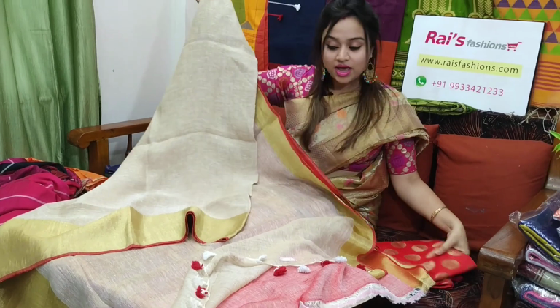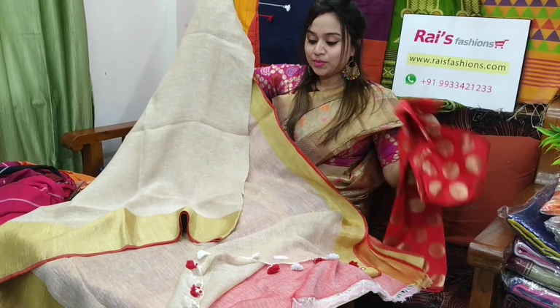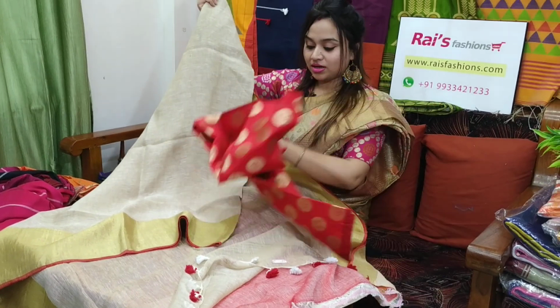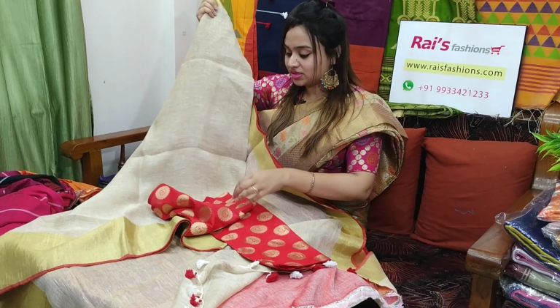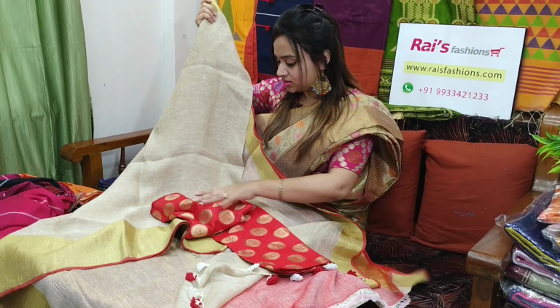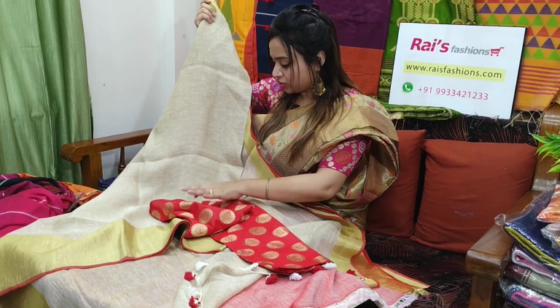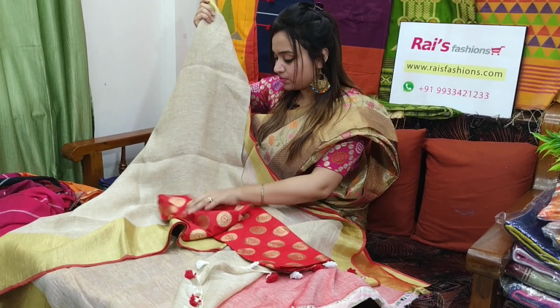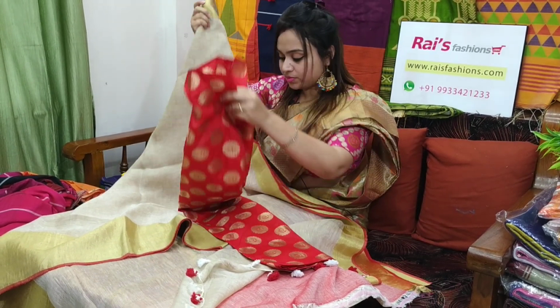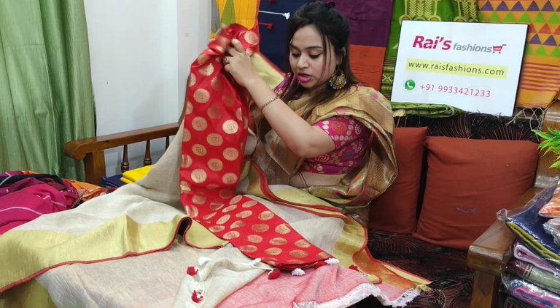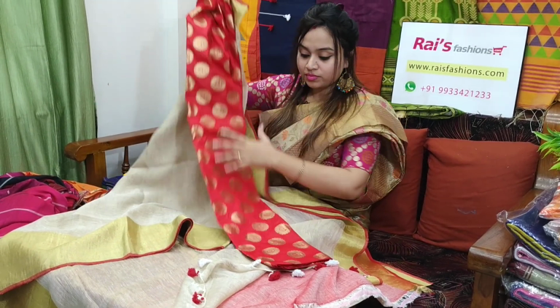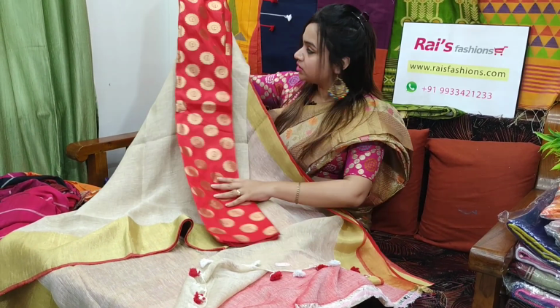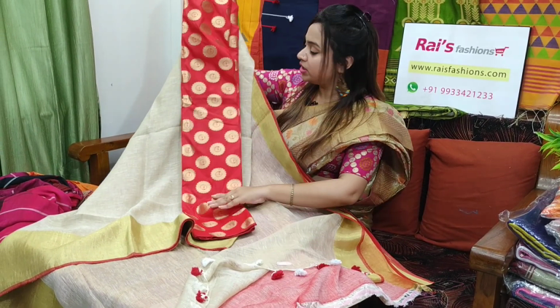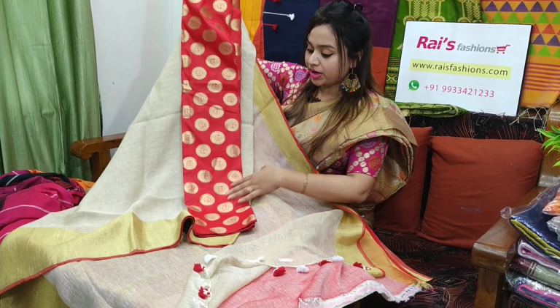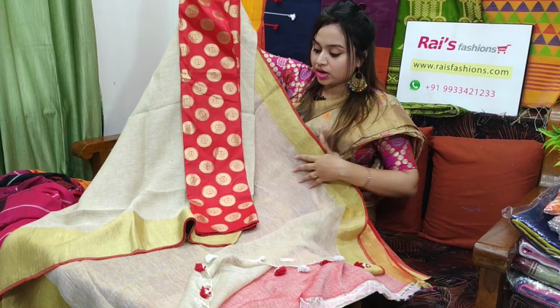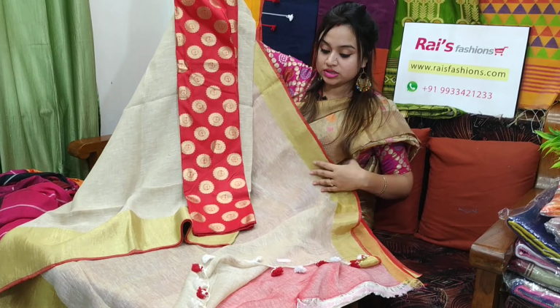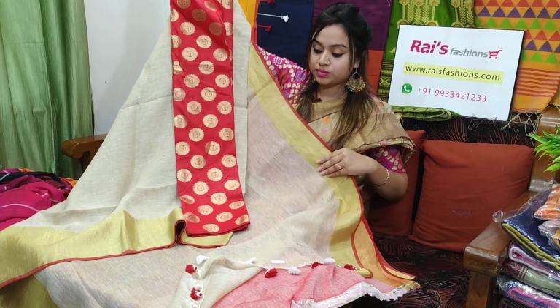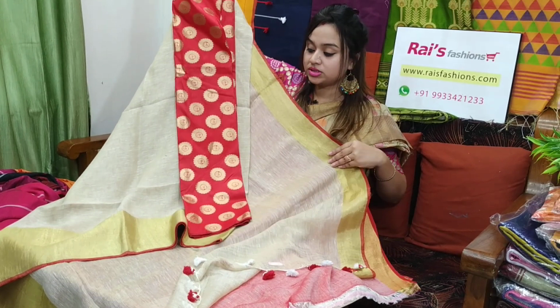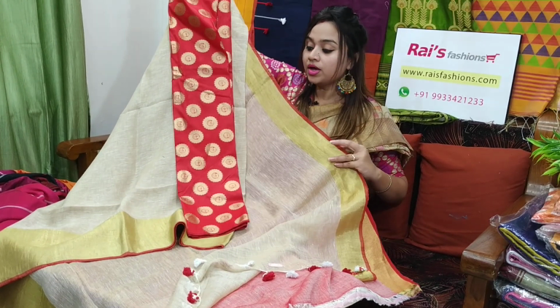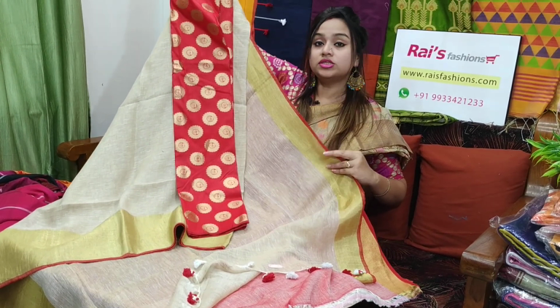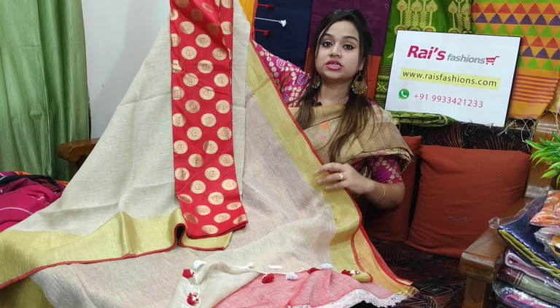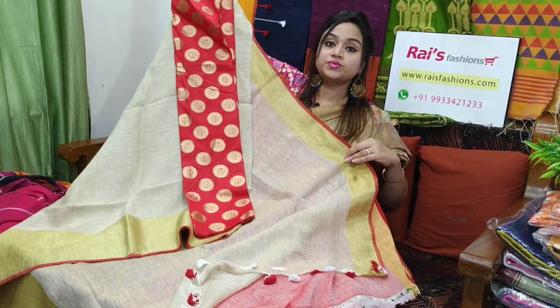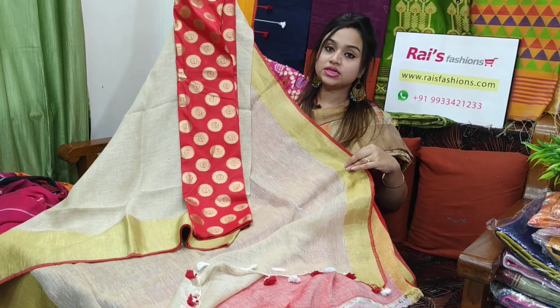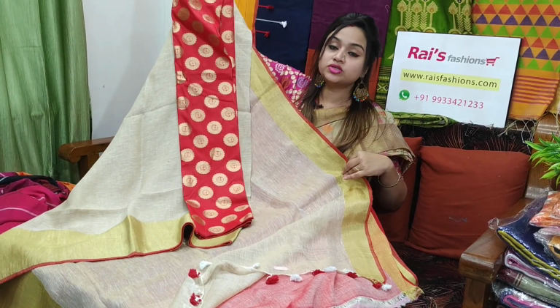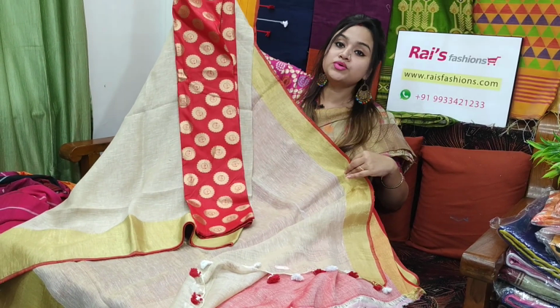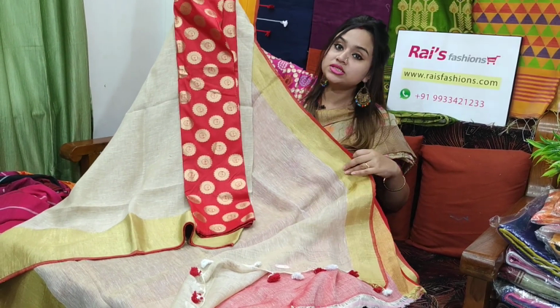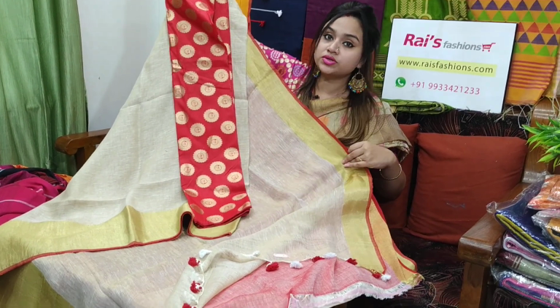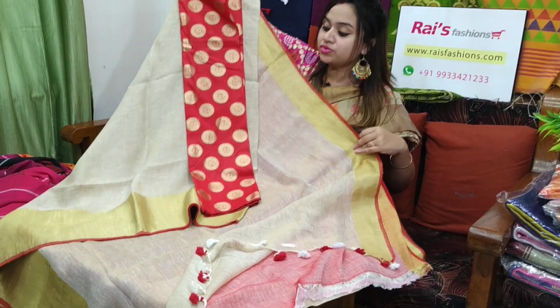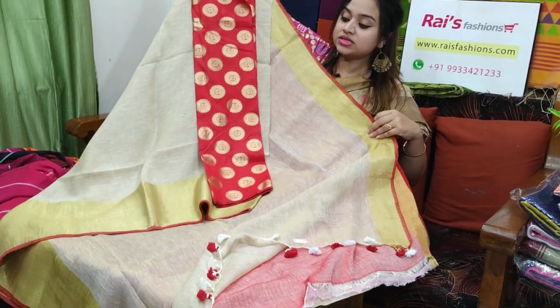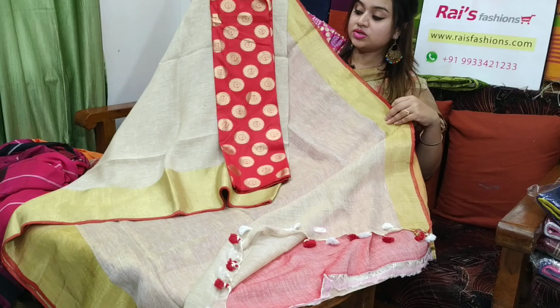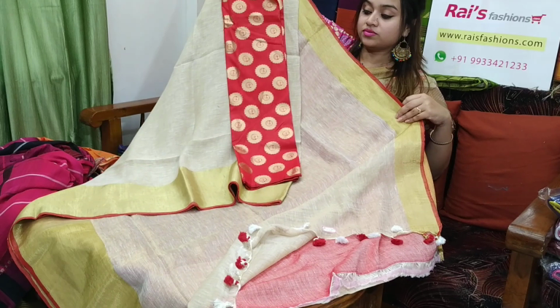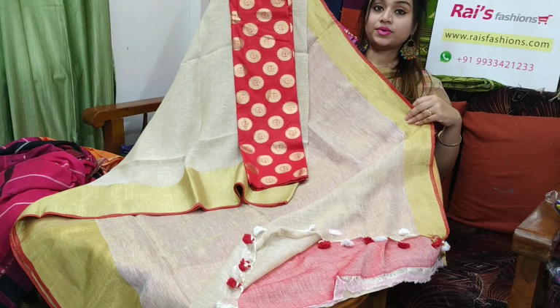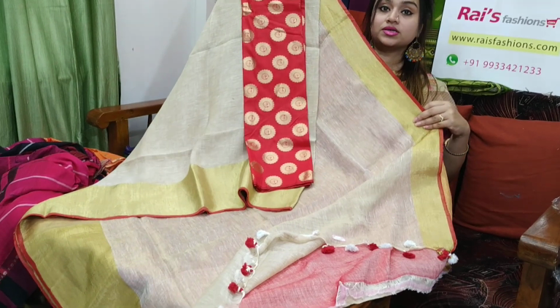I will suggest this contrast blouse piece — soft silk, fully brocade work, contrast blouse piece. With this contrast blouse piece, this sari price will be ₹2,600. Very nice one.